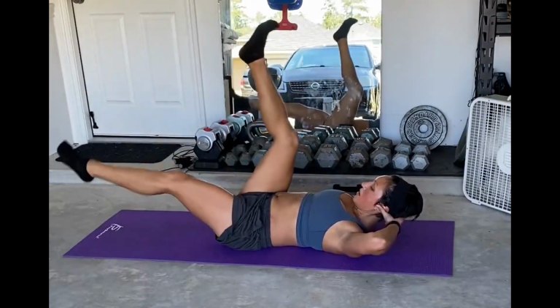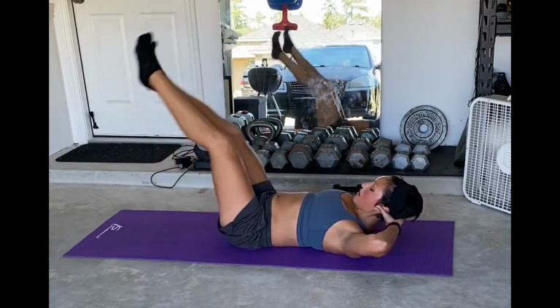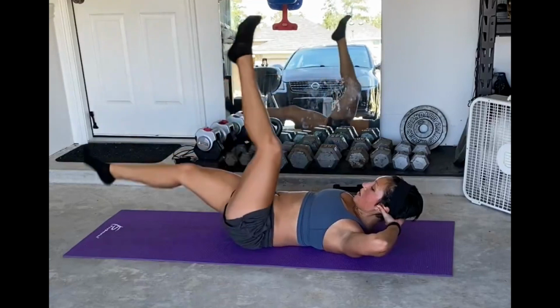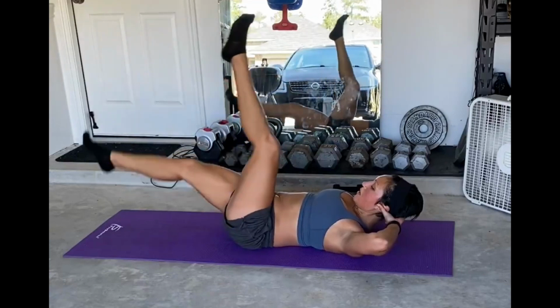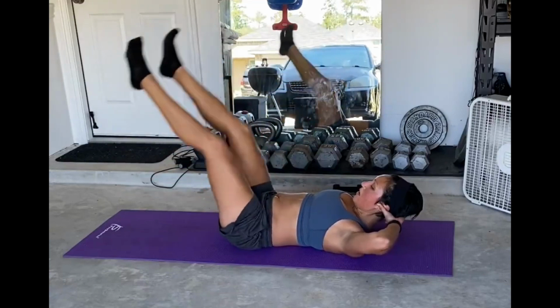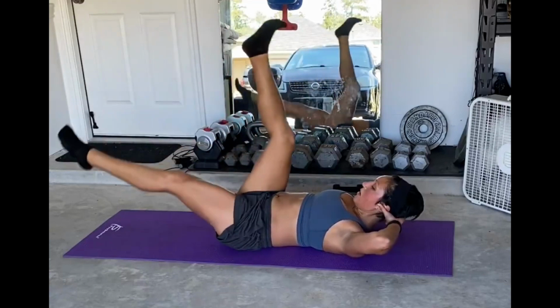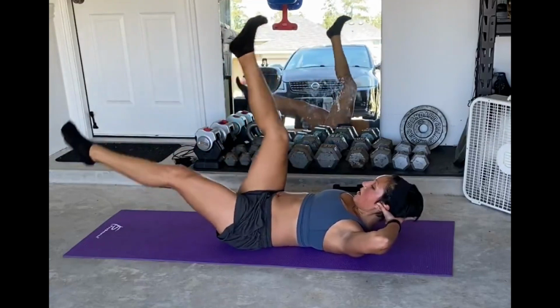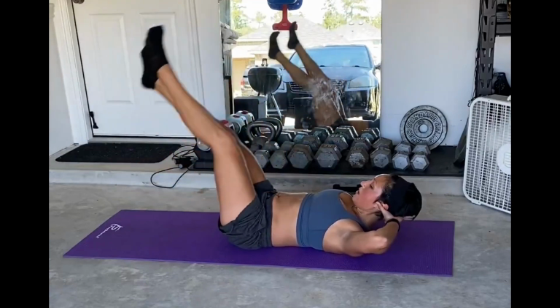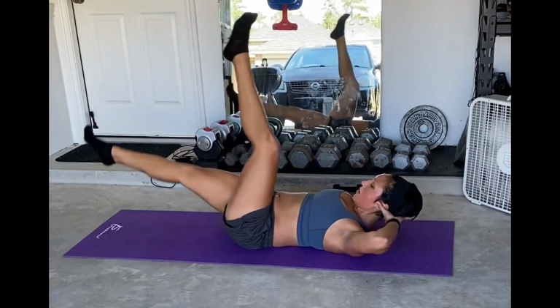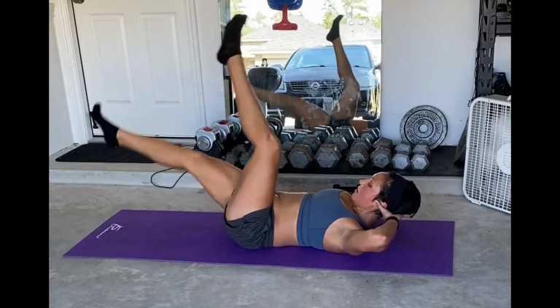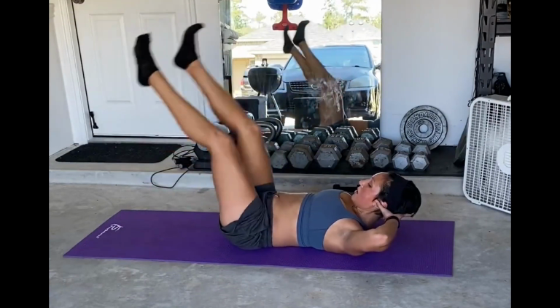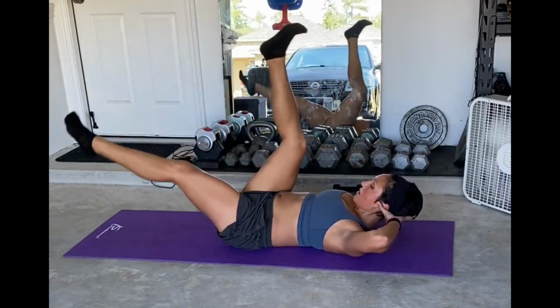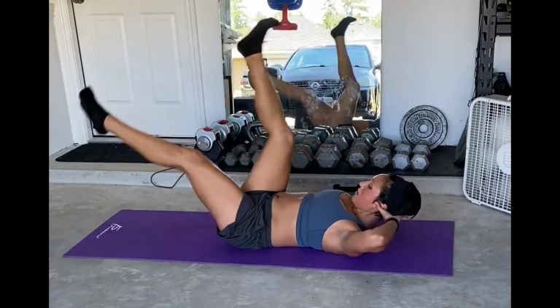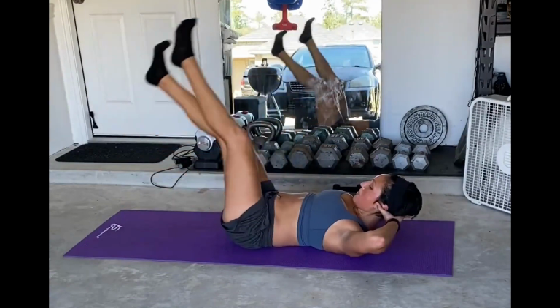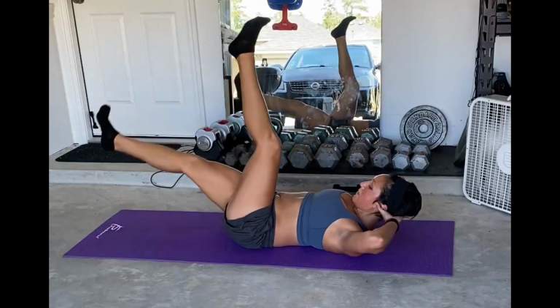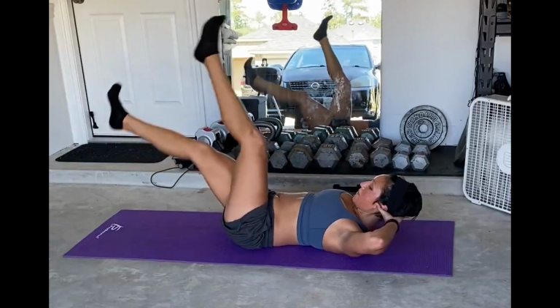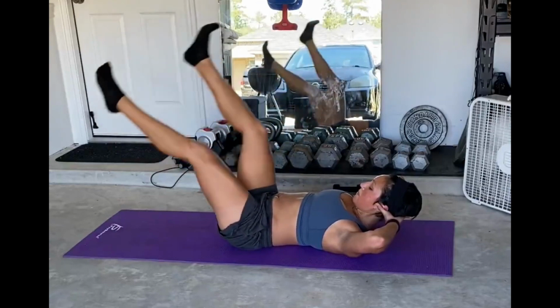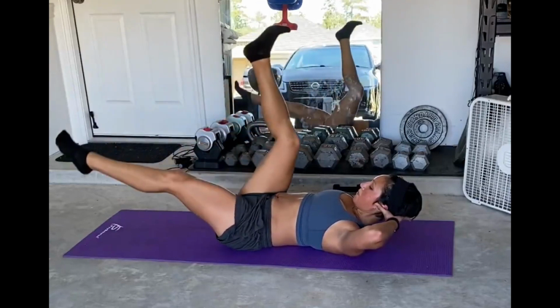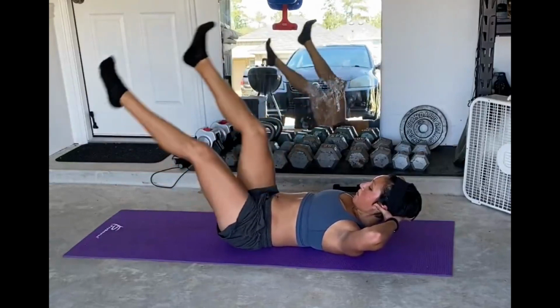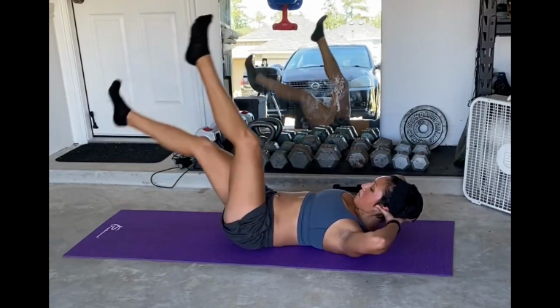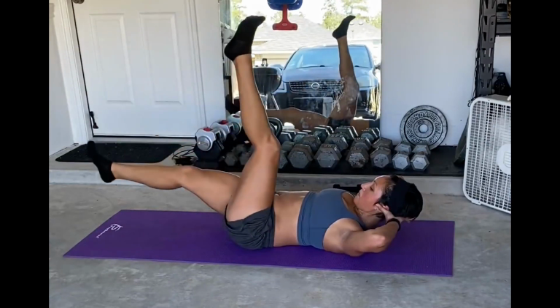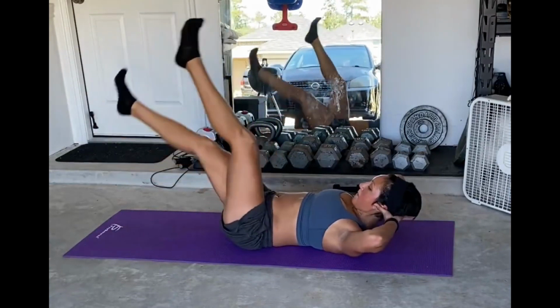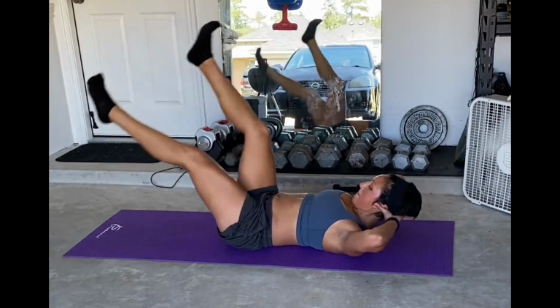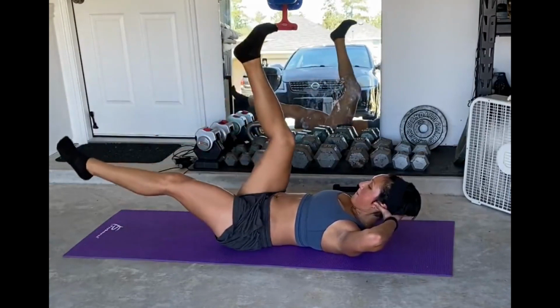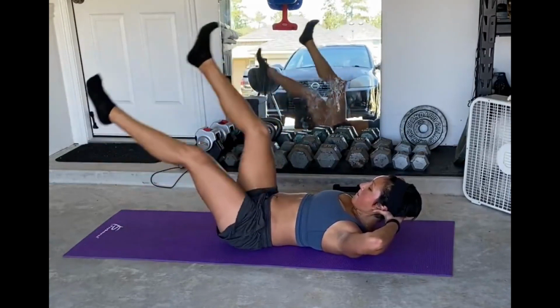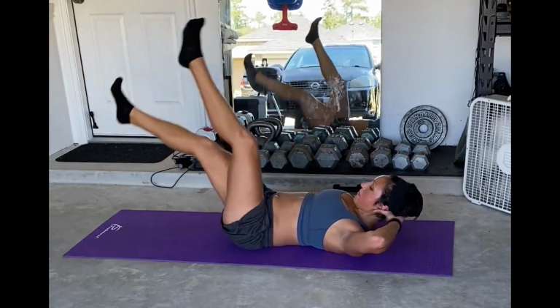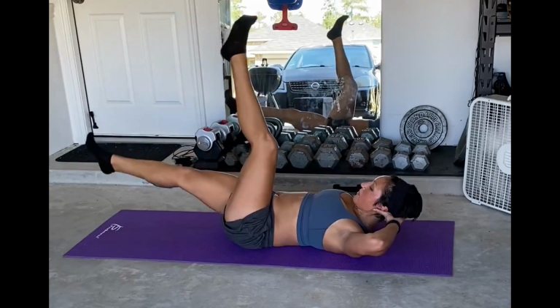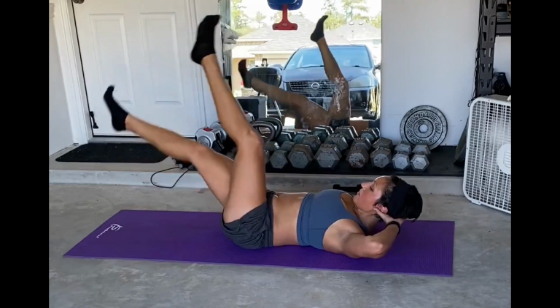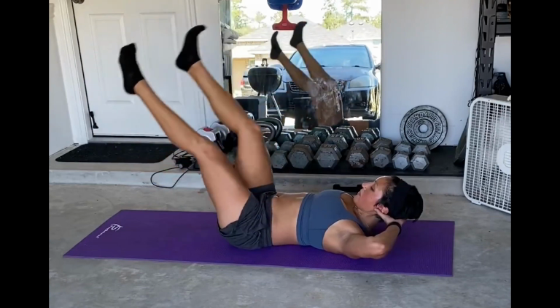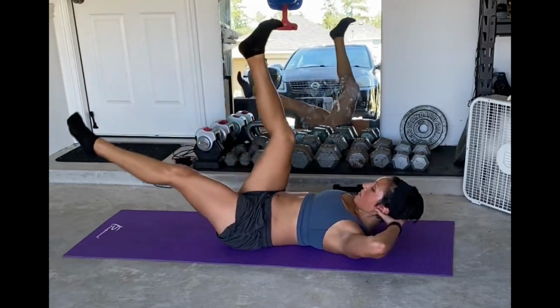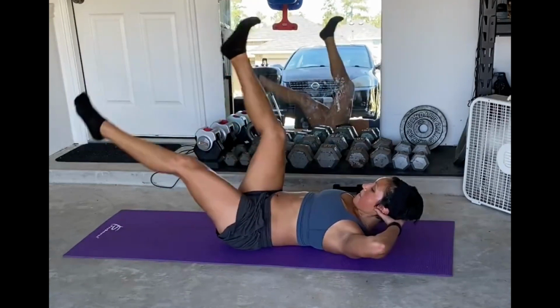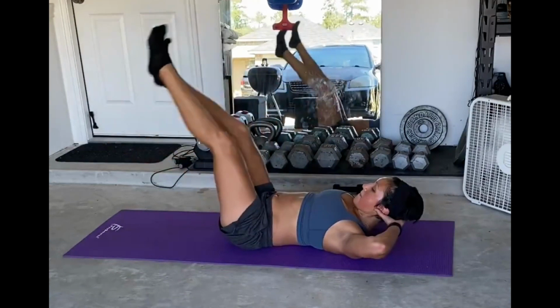From there, you're just going to be fluttering the legs back and forth with complete control of the core. This is going to be working a lot of the lower core and stabilizing your core as you move the legs back and forth. Just keep a nice steady rhythm of breathing and keep thinking about using that core.